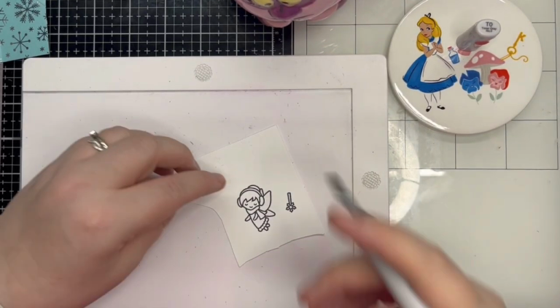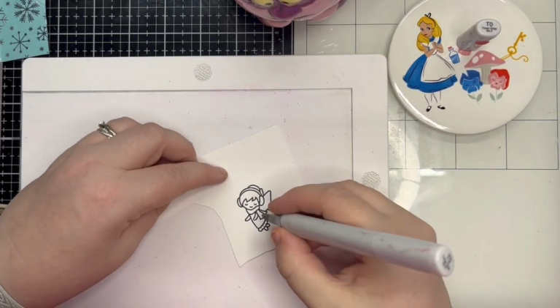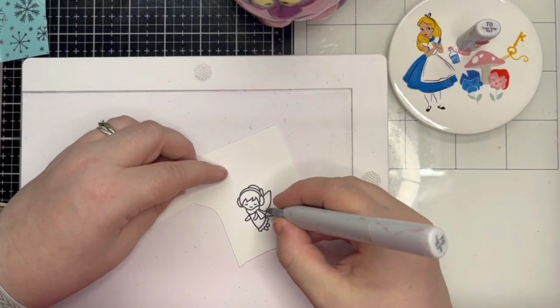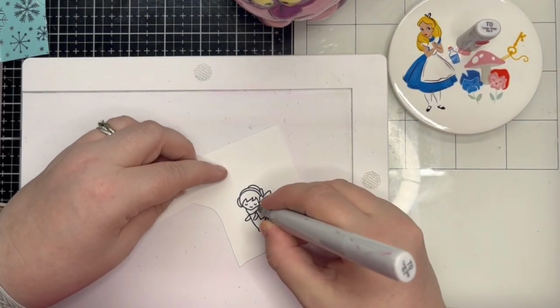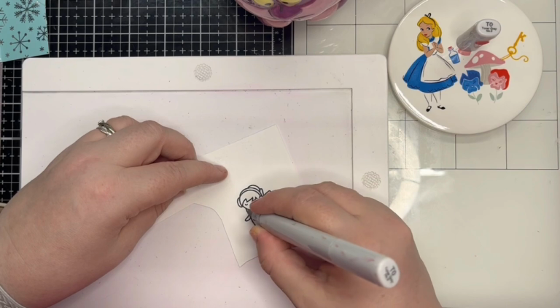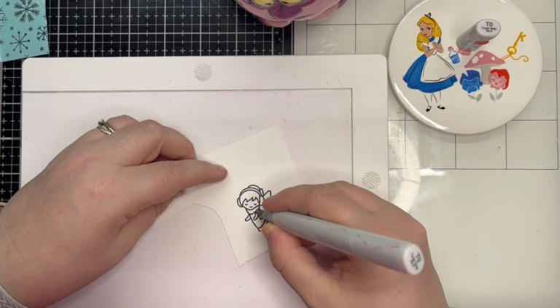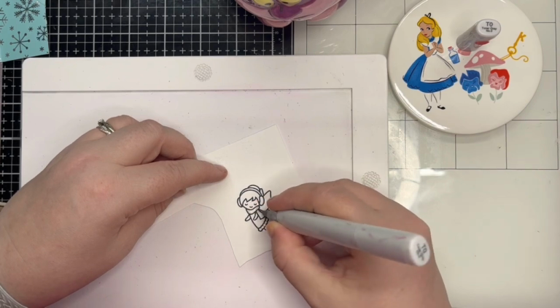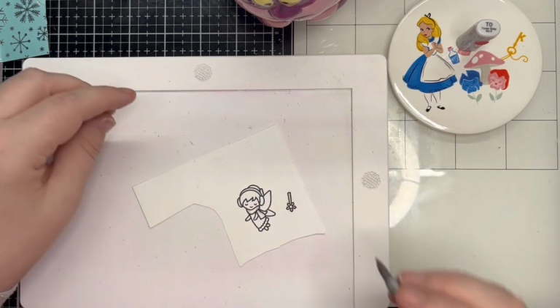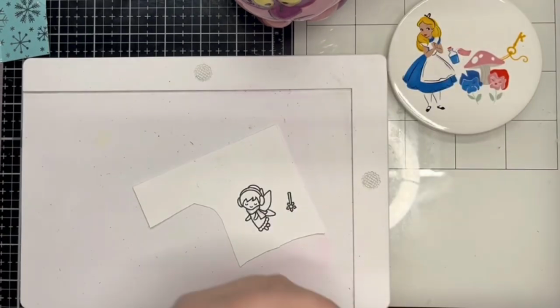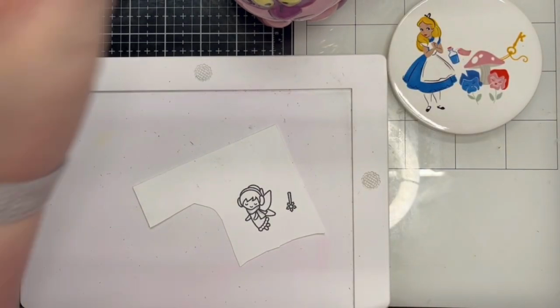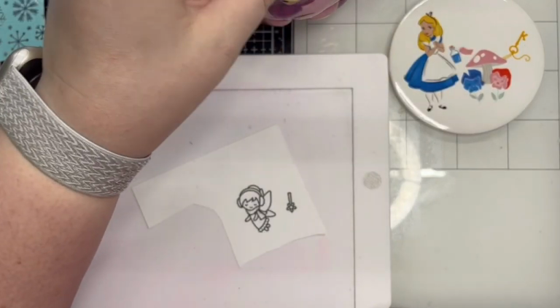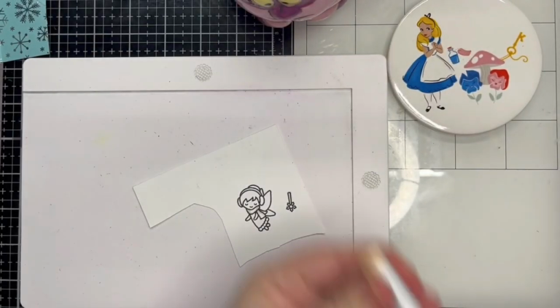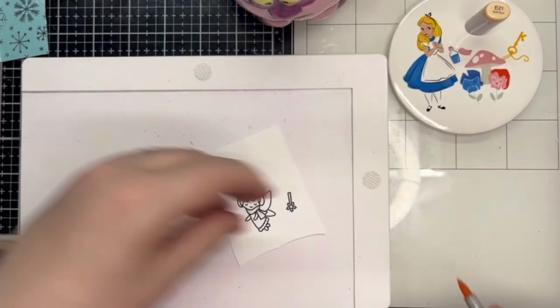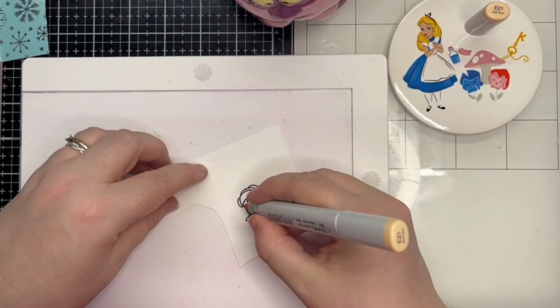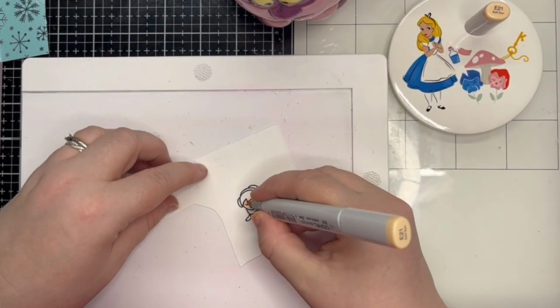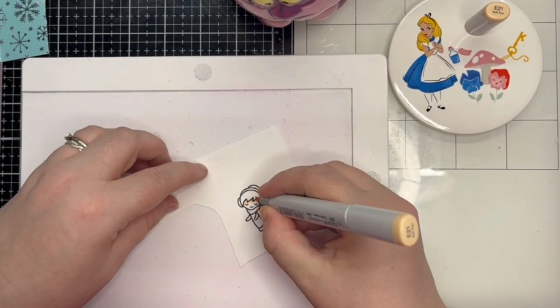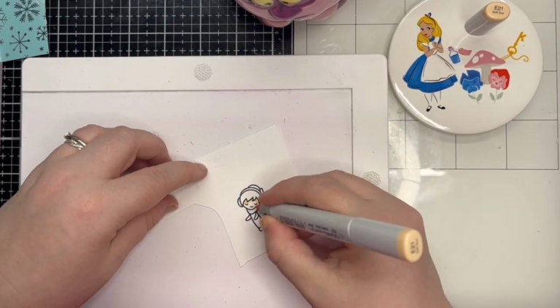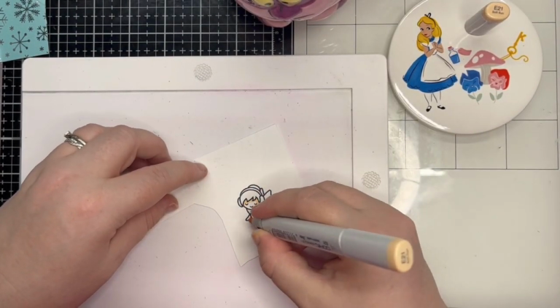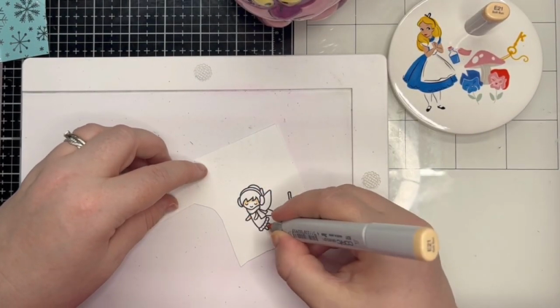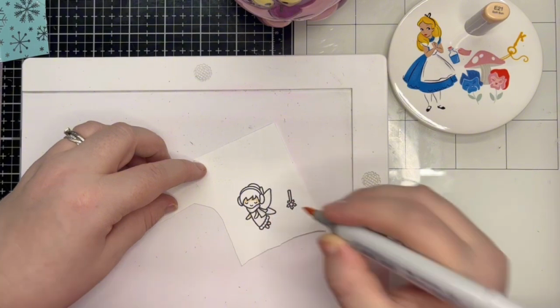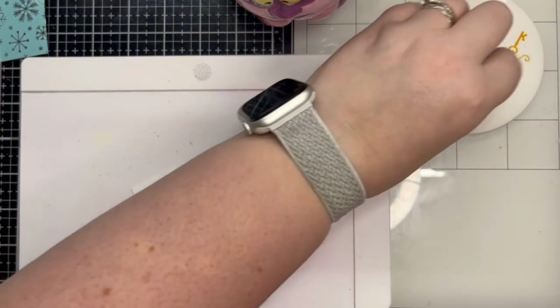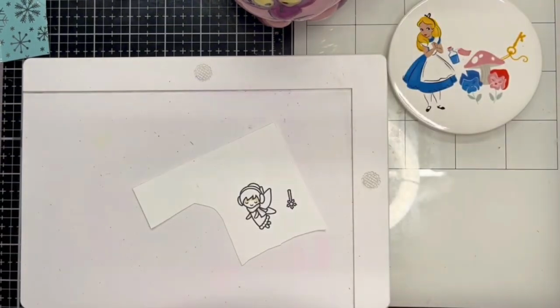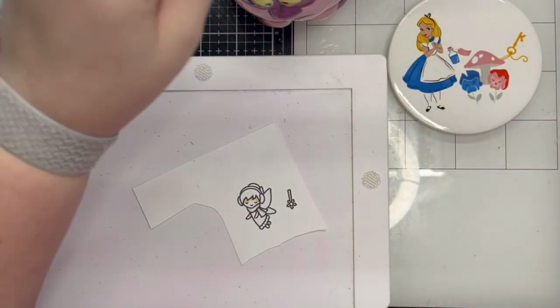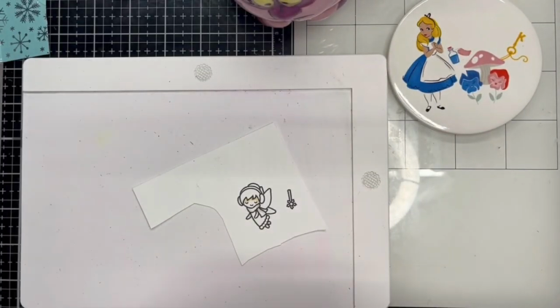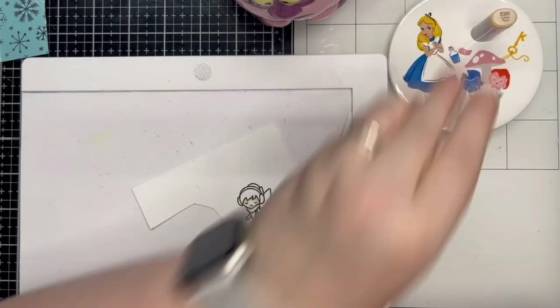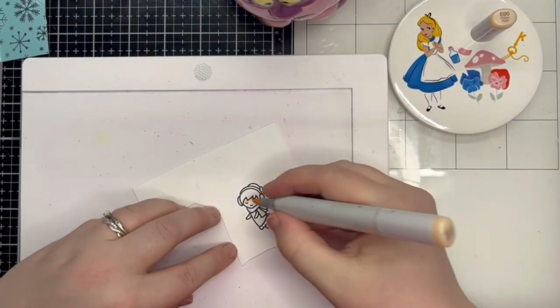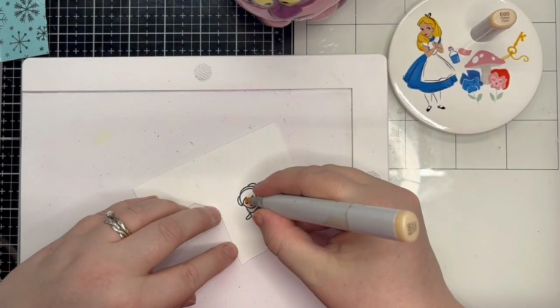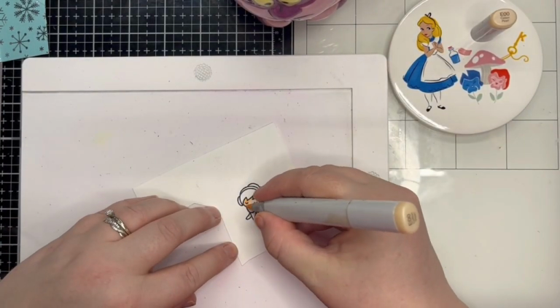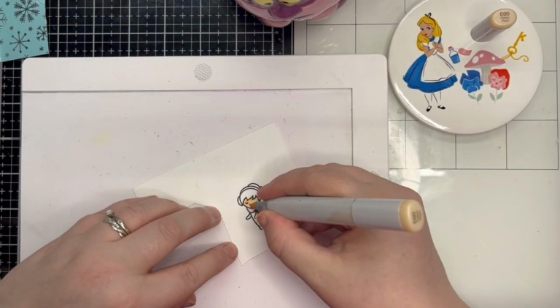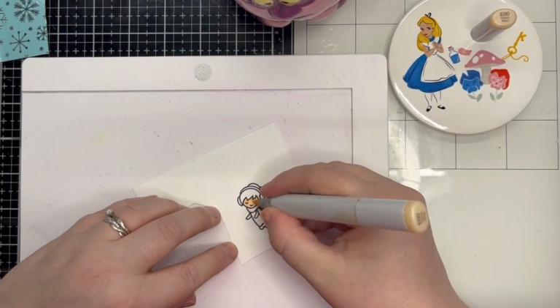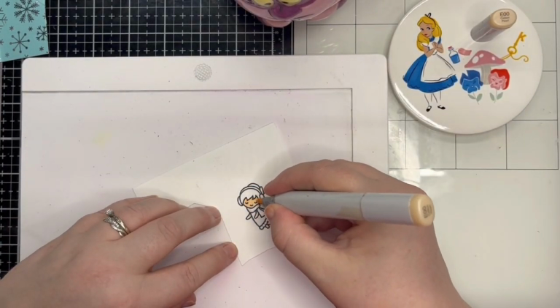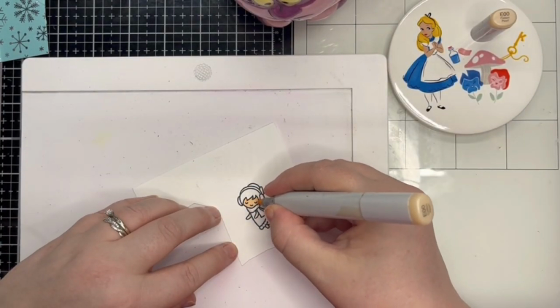Time to colour some images. I chose a fairy for the kid element and I match my colour scheme to the patterned paper as per the colour parameter.